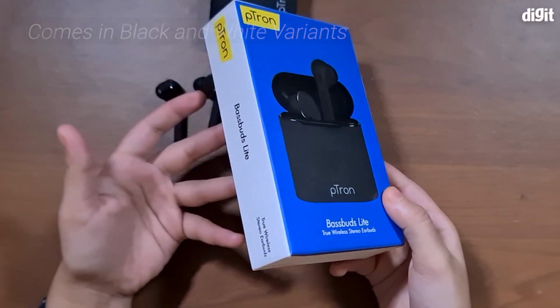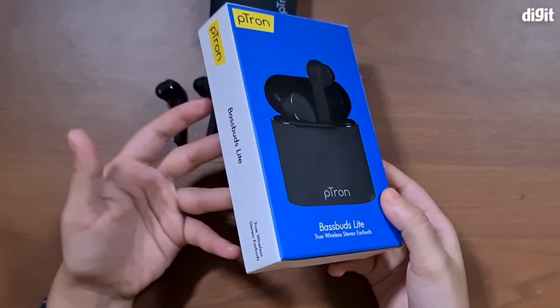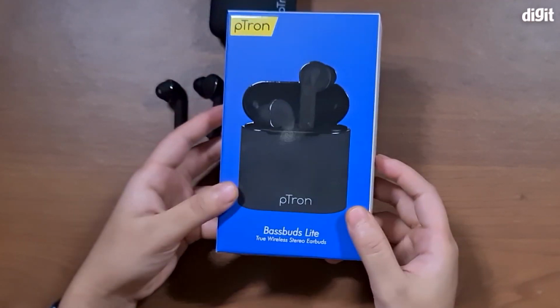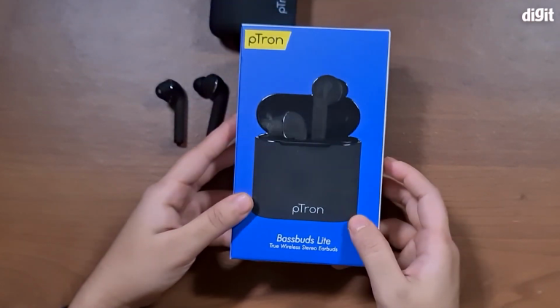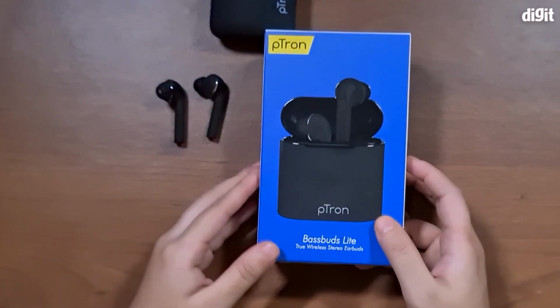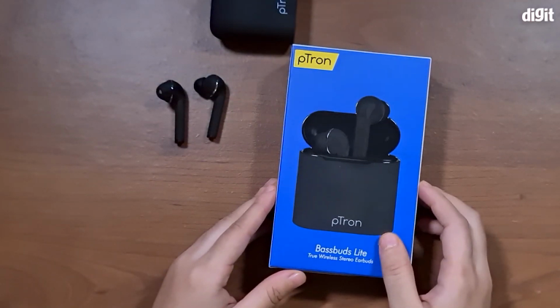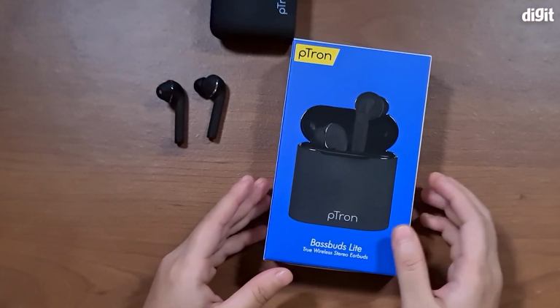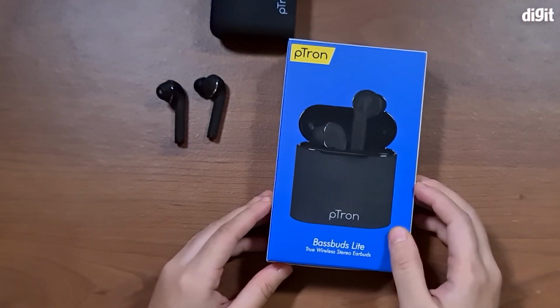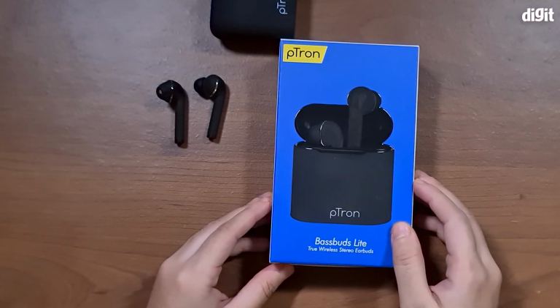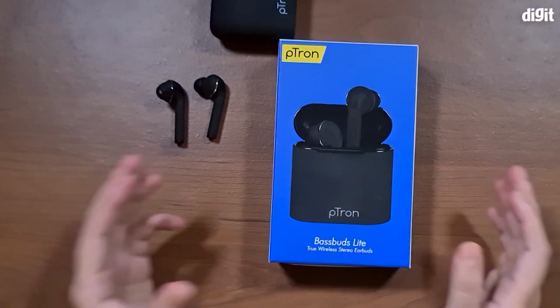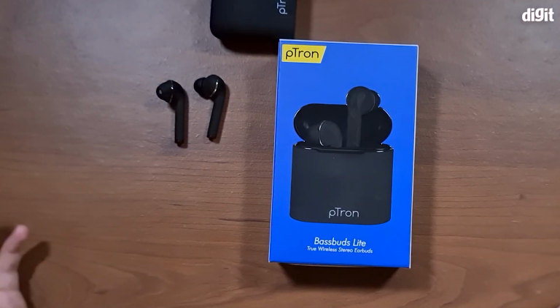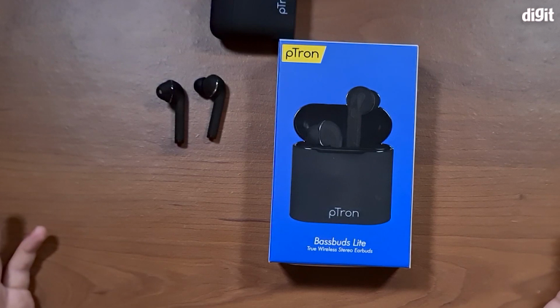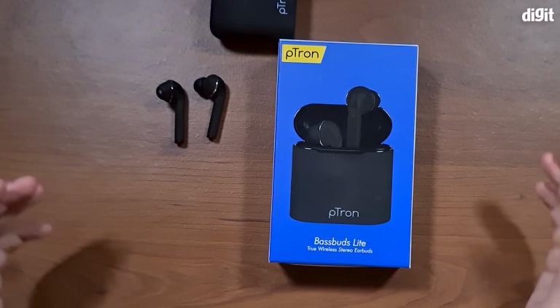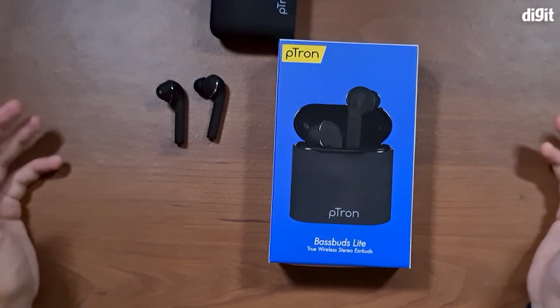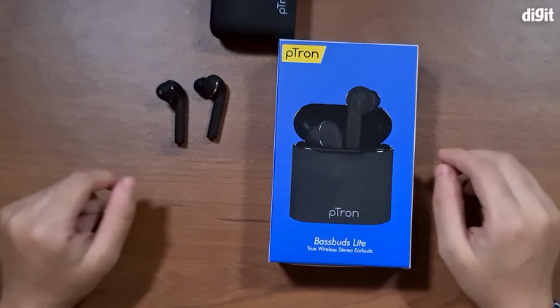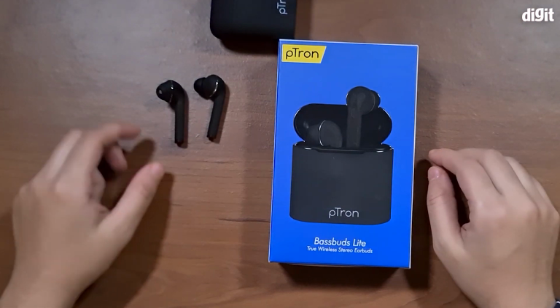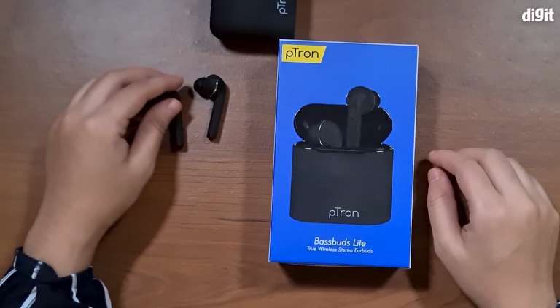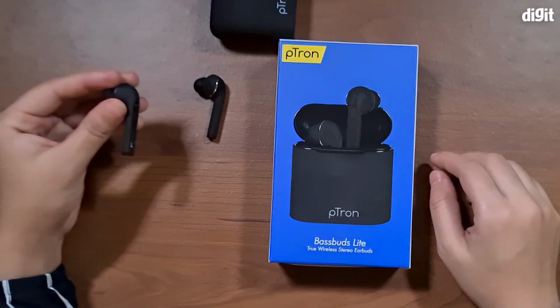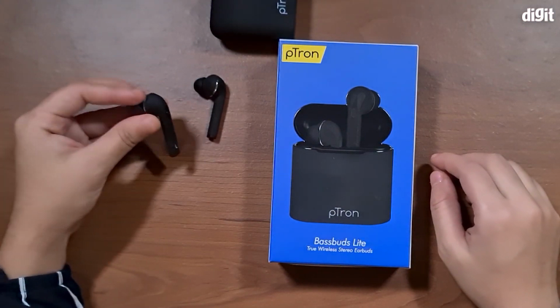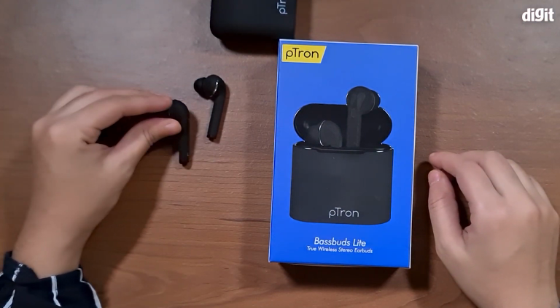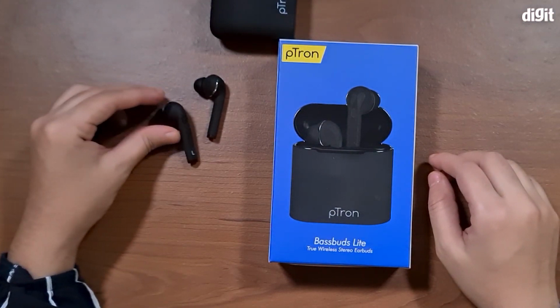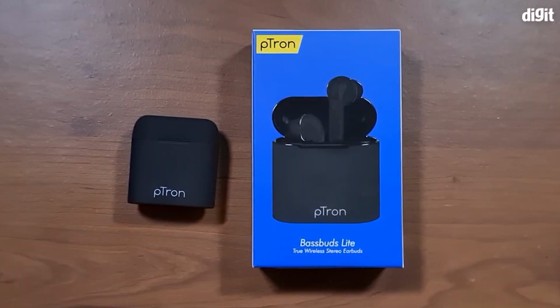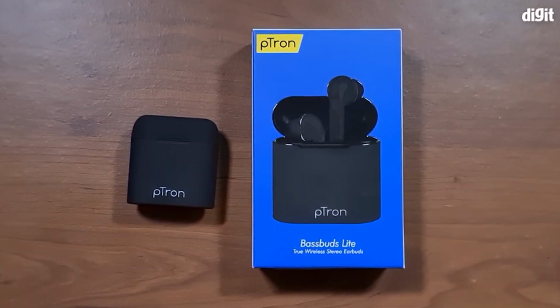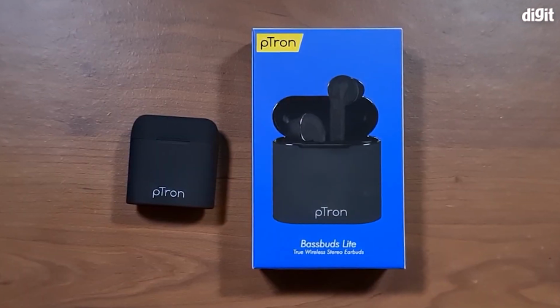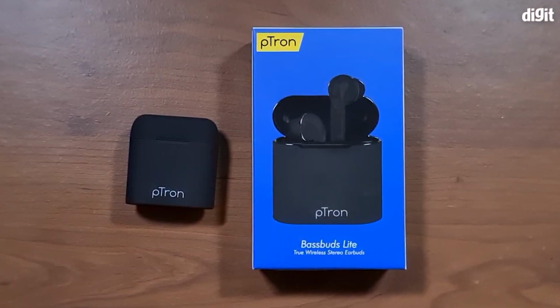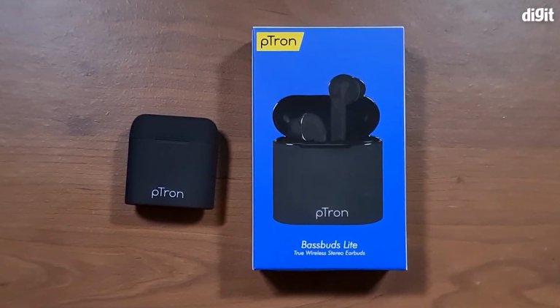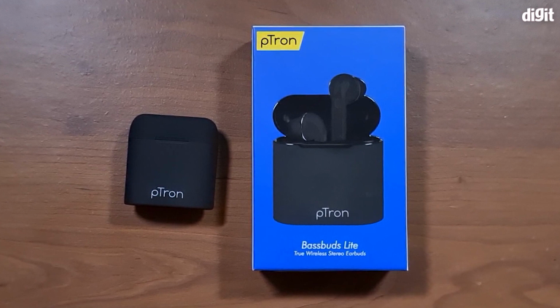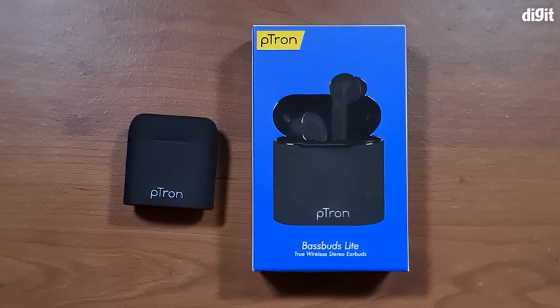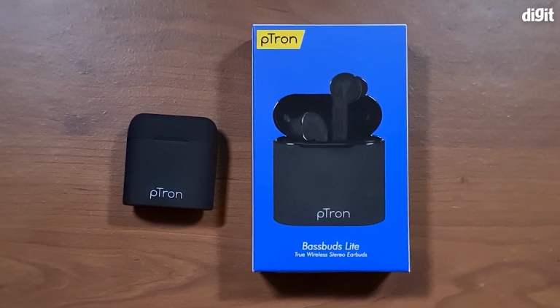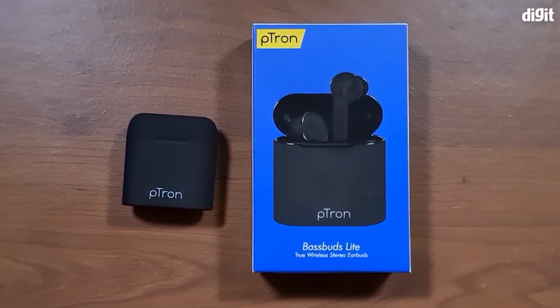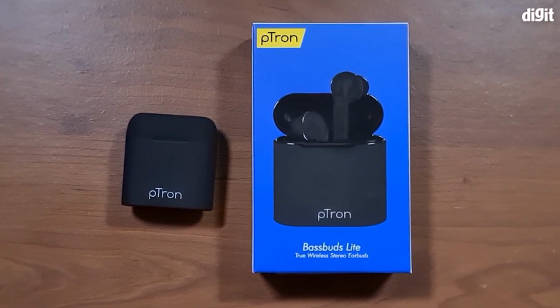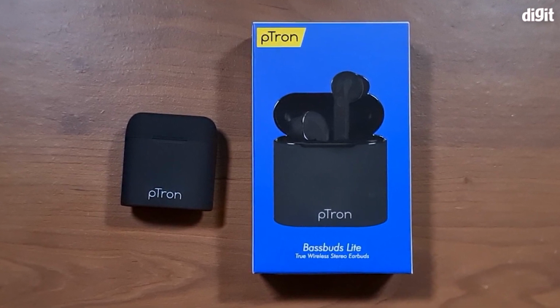So that's about it for the Petron Base Buds Lite and their specifications and how the earphones look. Thank you so much for watching this video, guys. We hope you liked it.